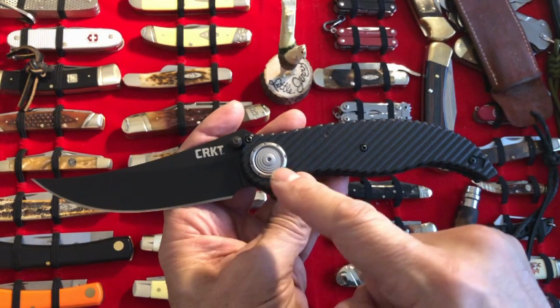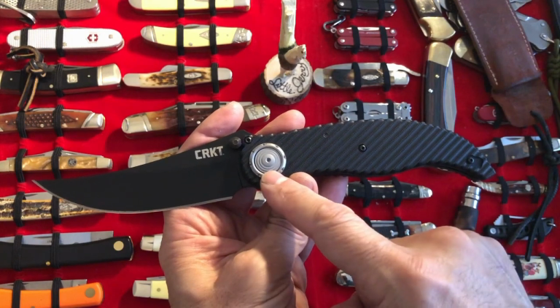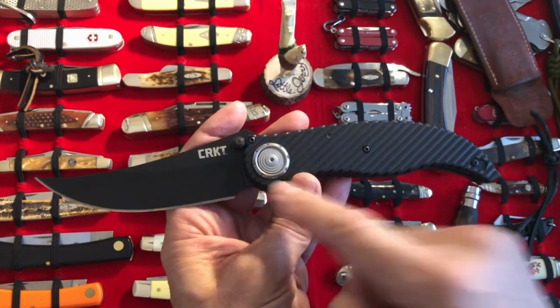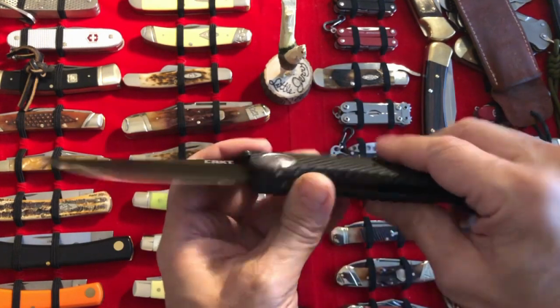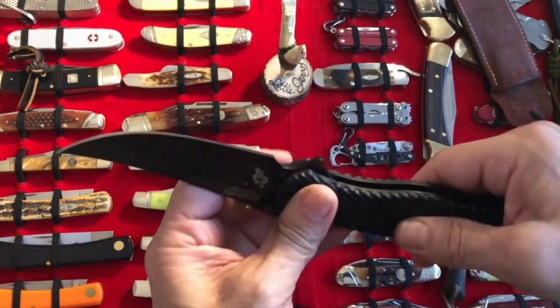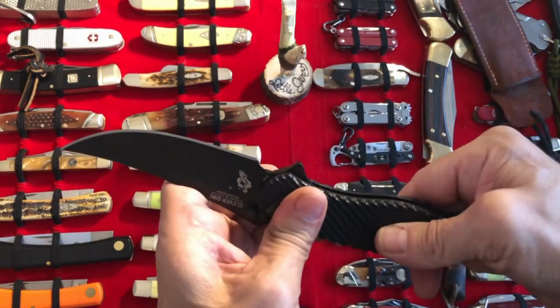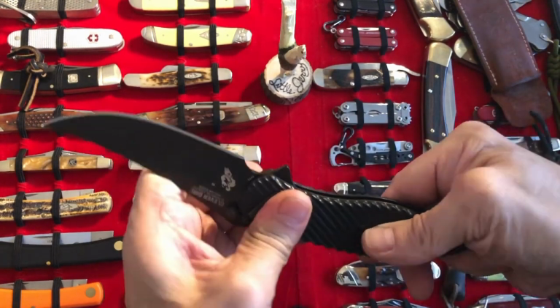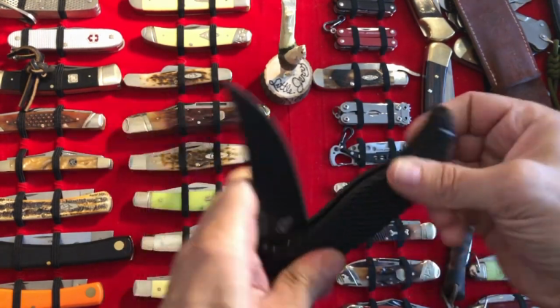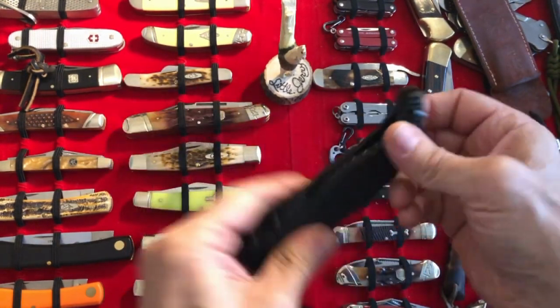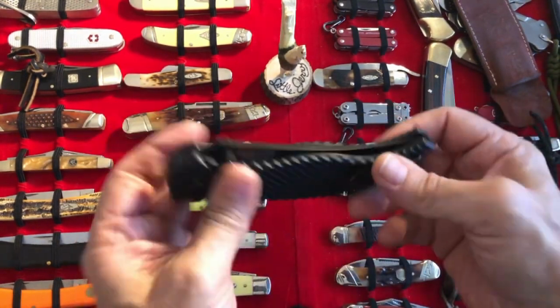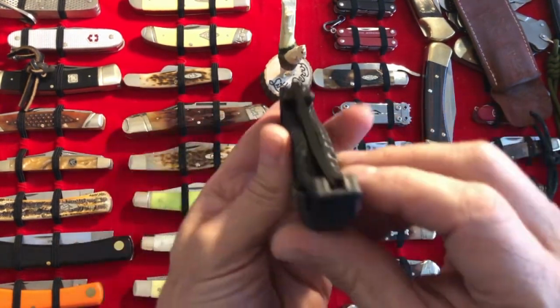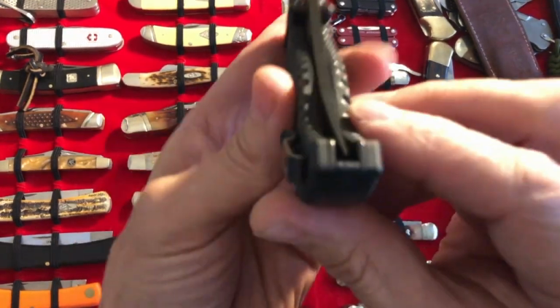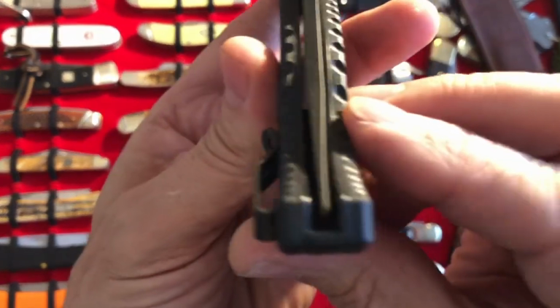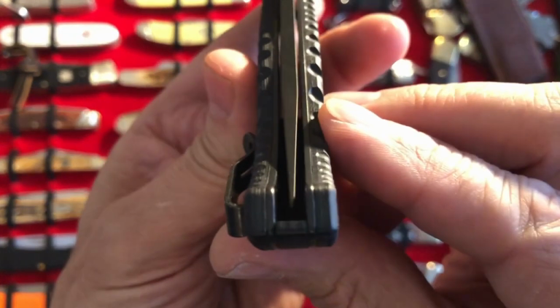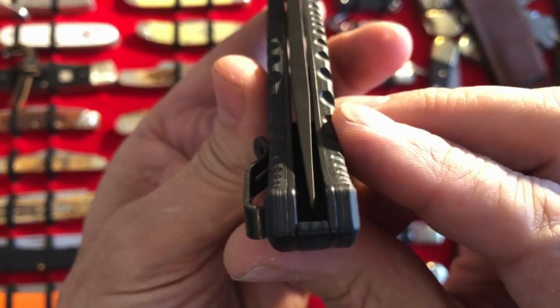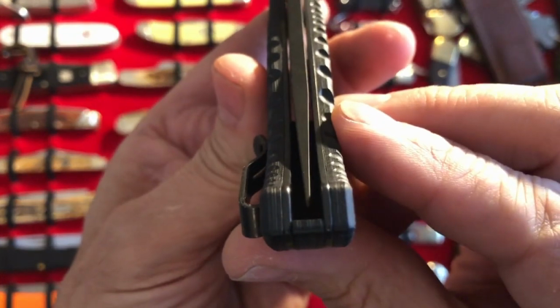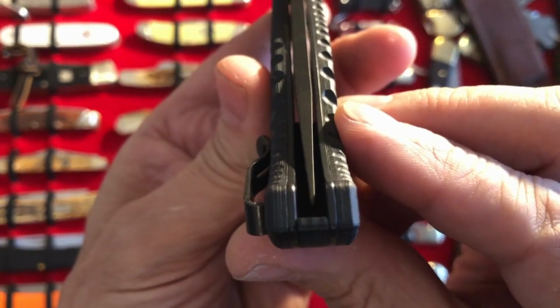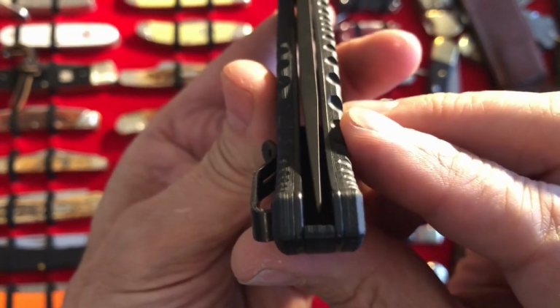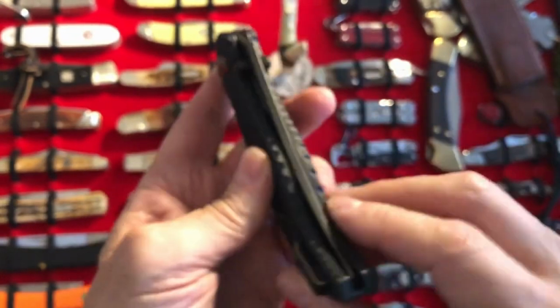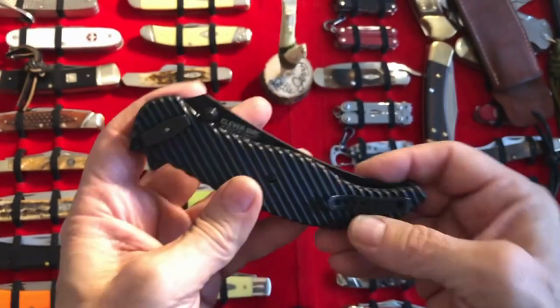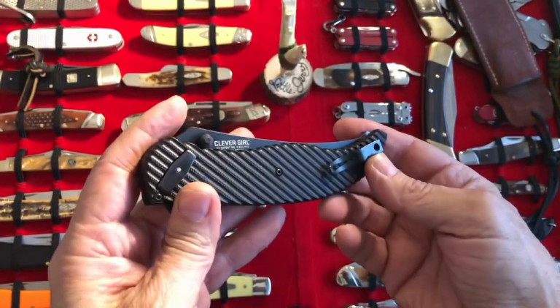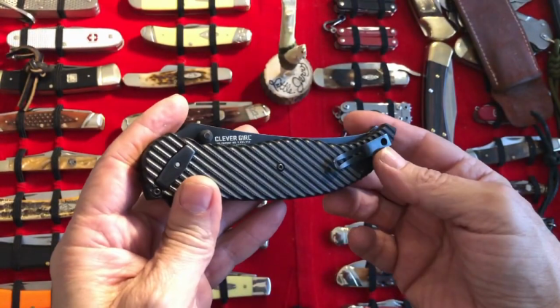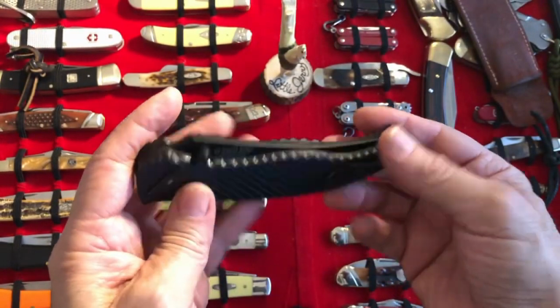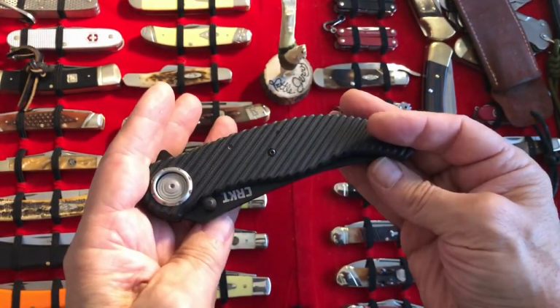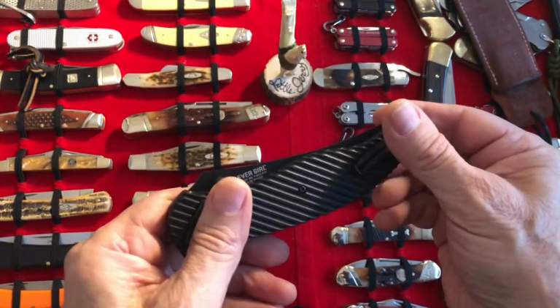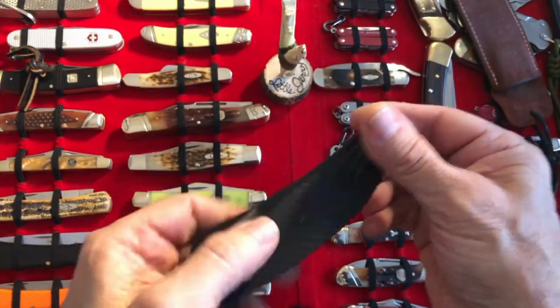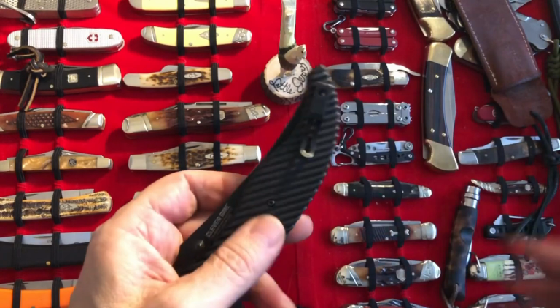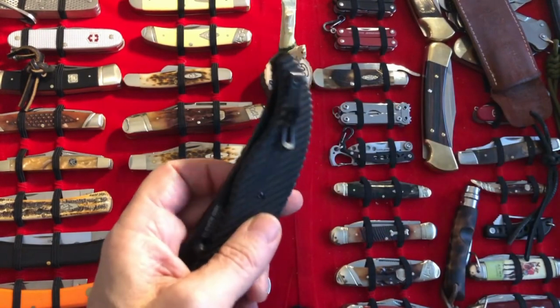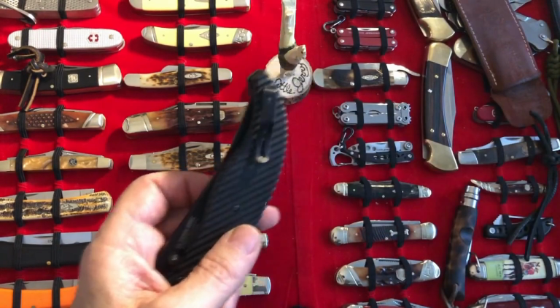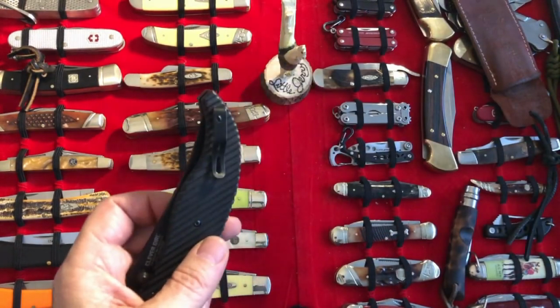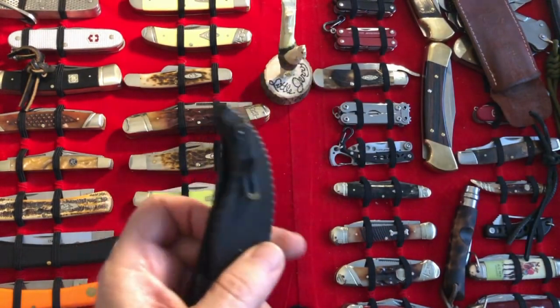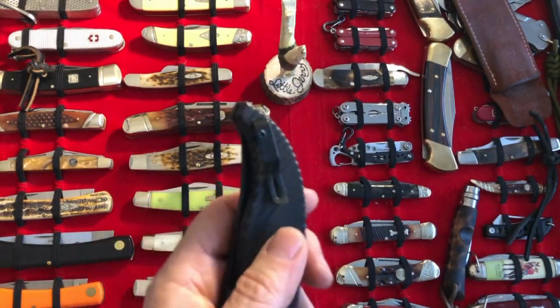Alright, so it came today. How does it look? First impressions — not too bad. I'll probably have to figure out how to center it a little bit later. Let's talk about the pocket clip.